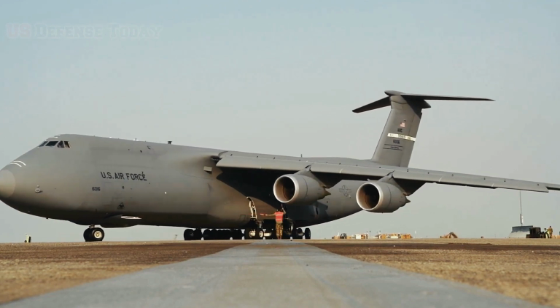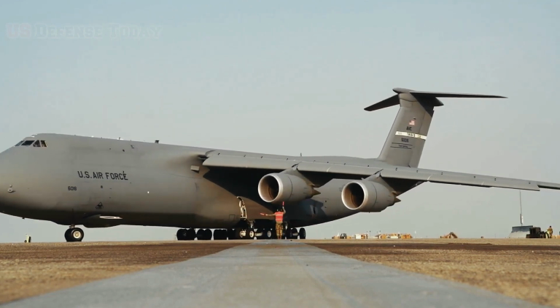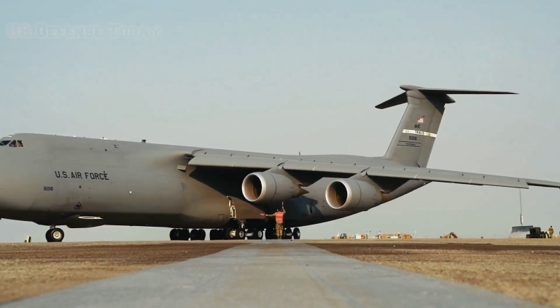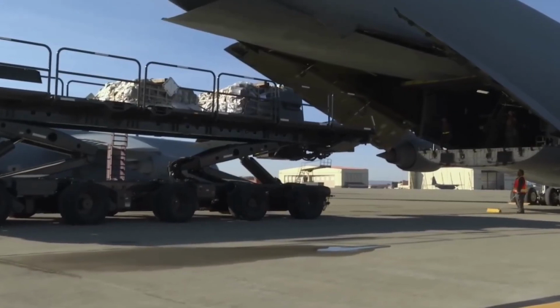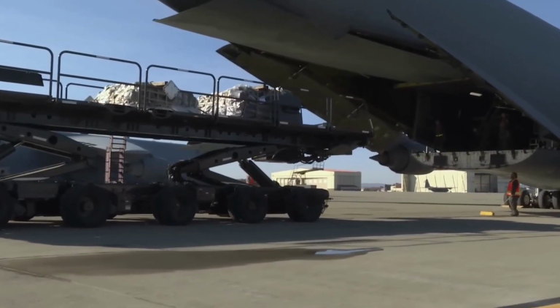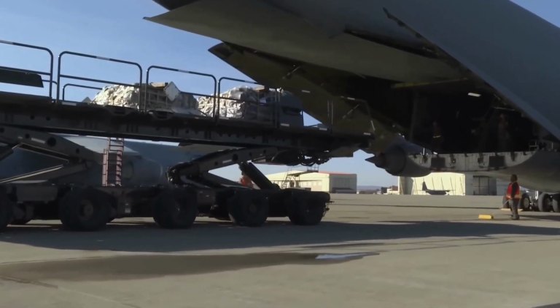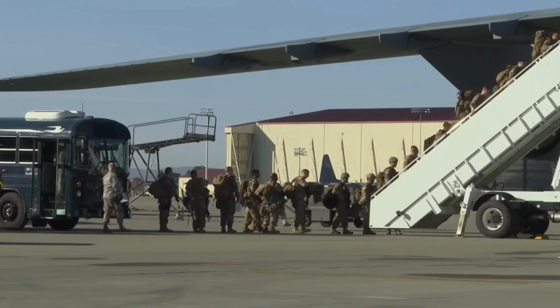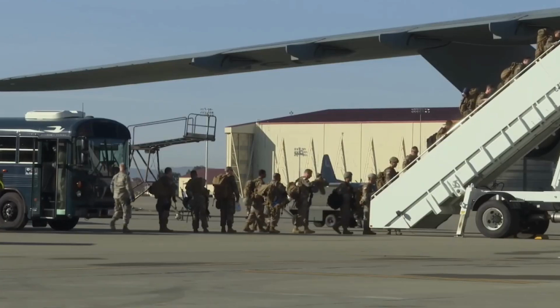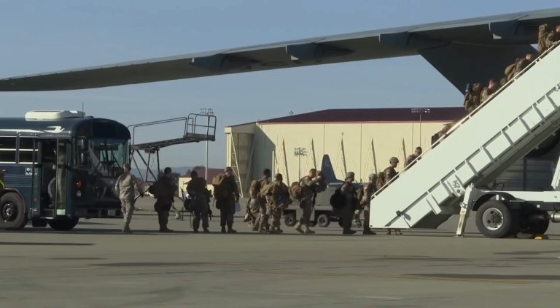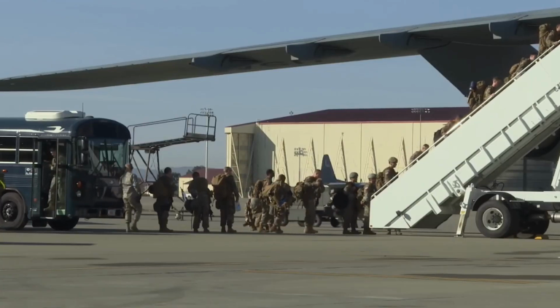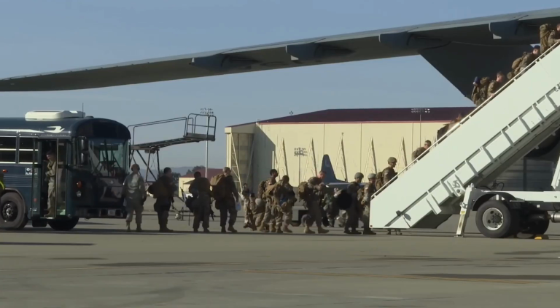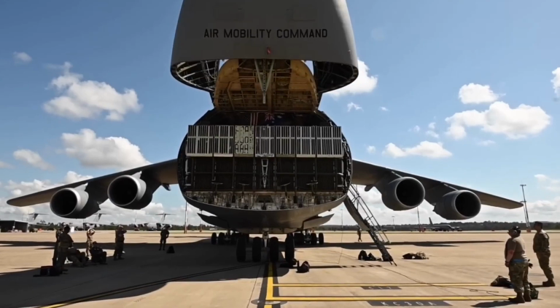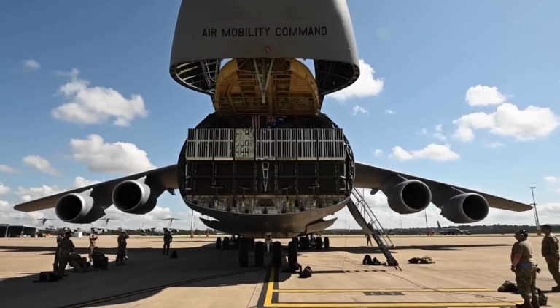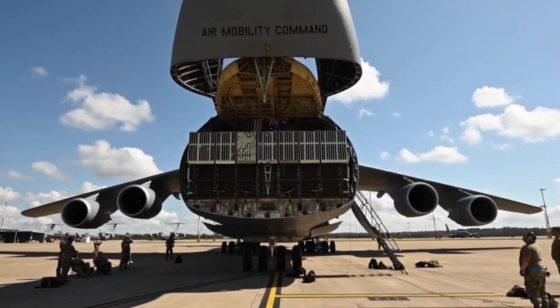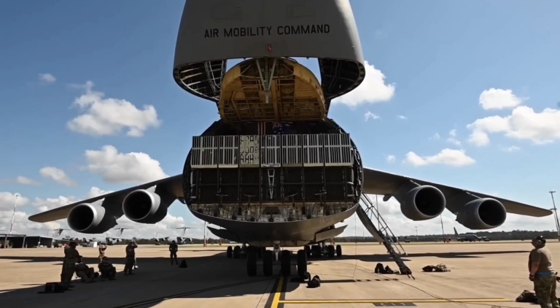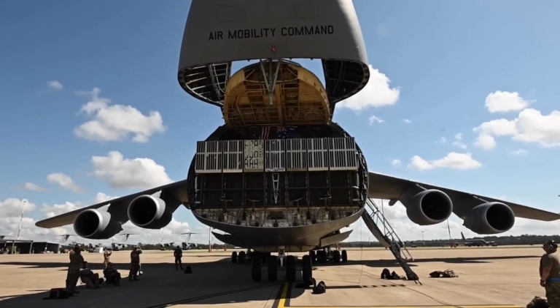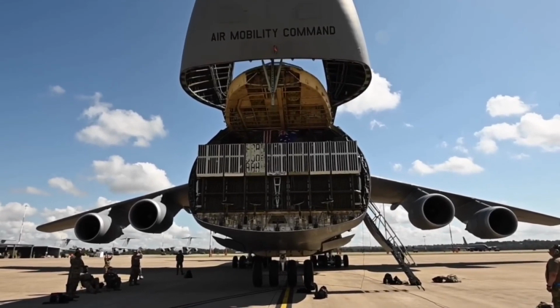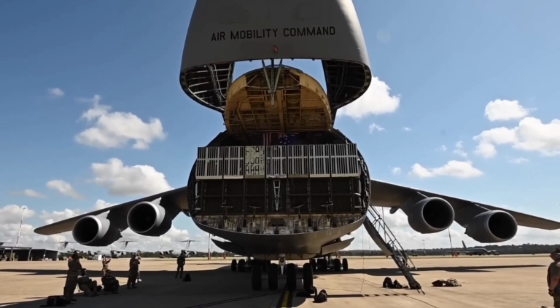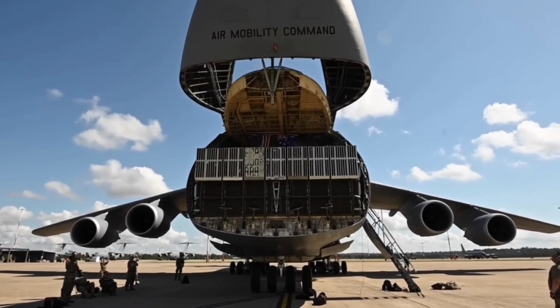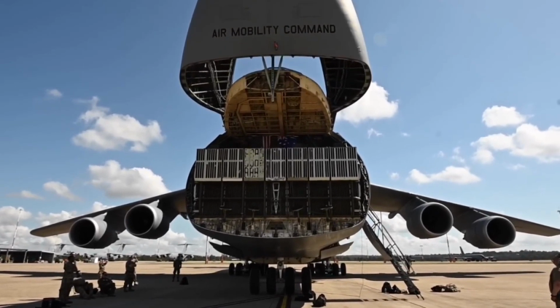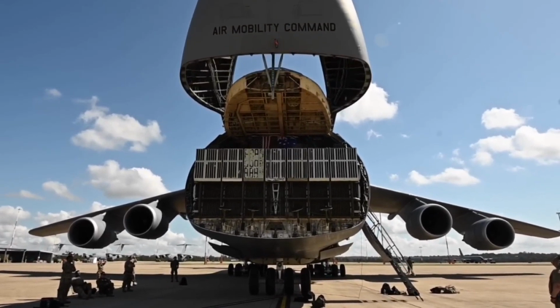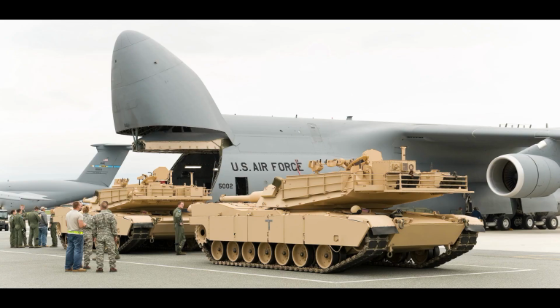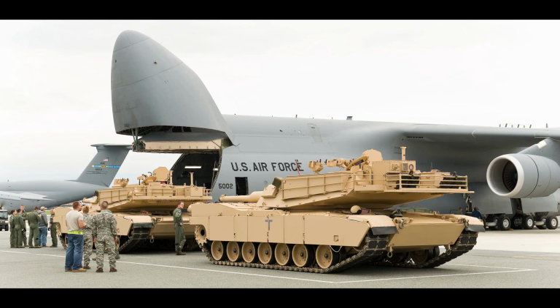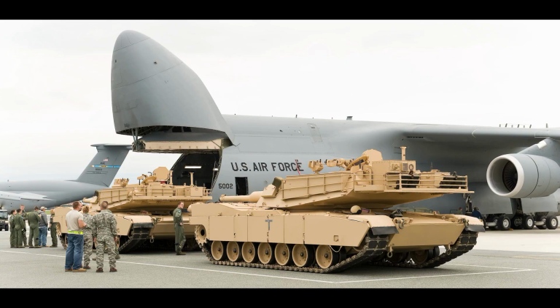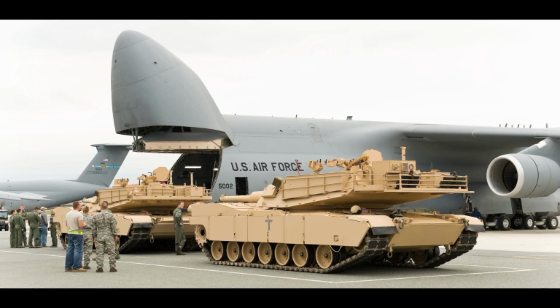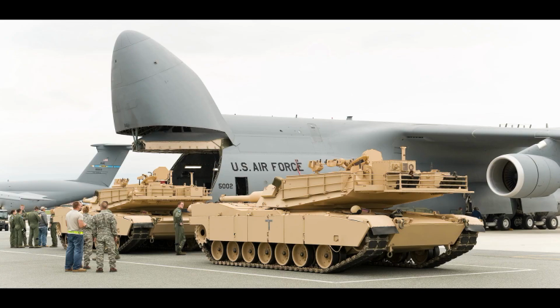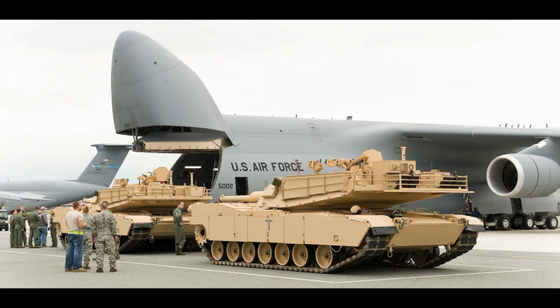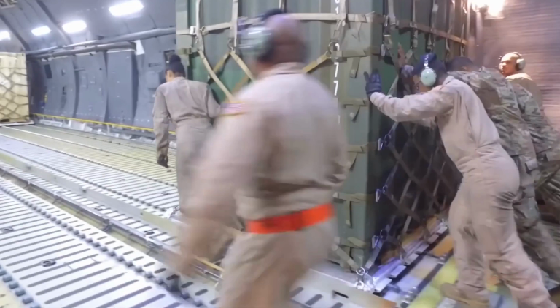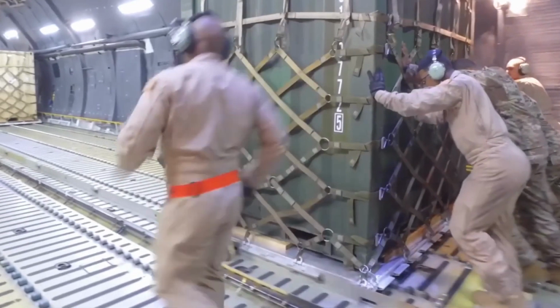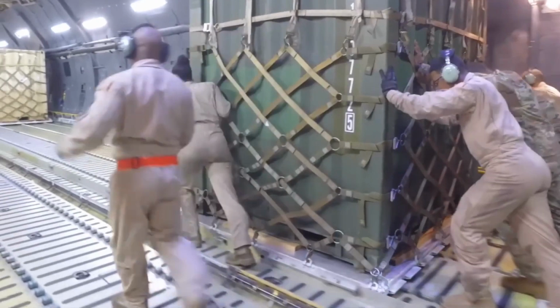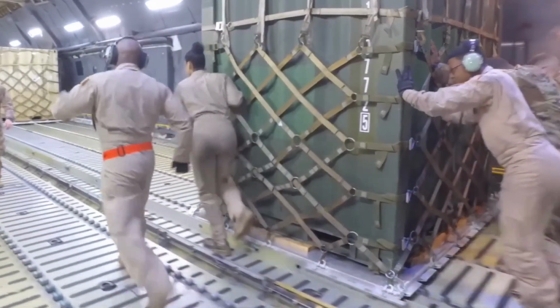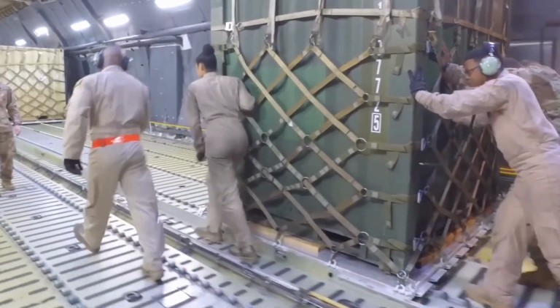Anything heavy the US military needs to move around, they use this aircraft to do so — from tanks to other heavy objects that fit on pallets.